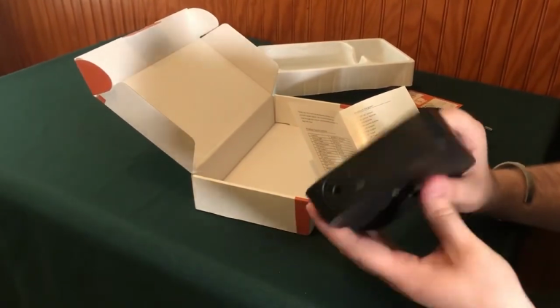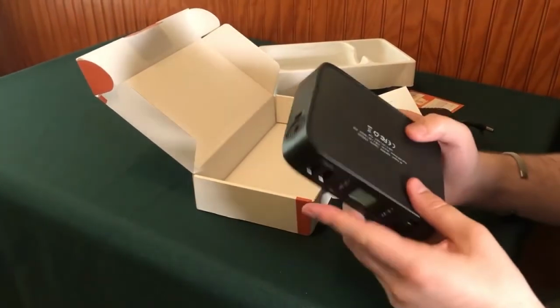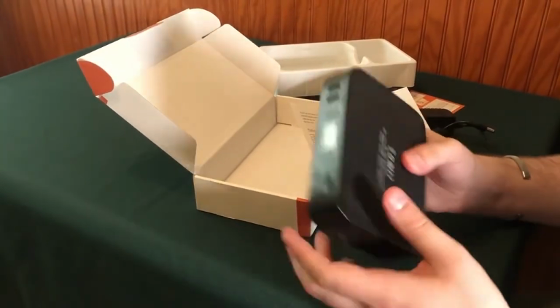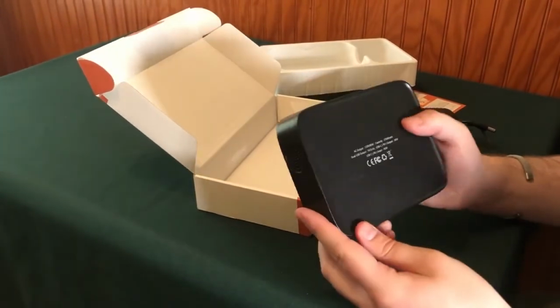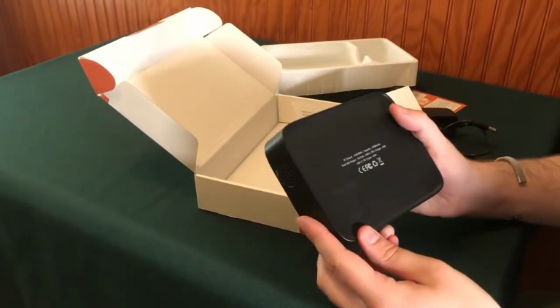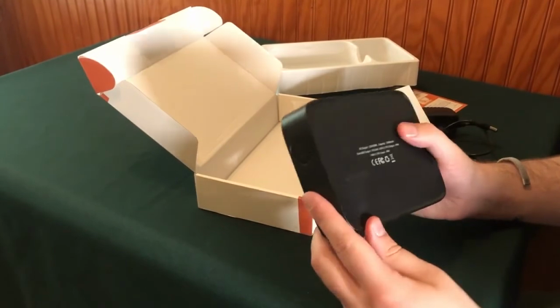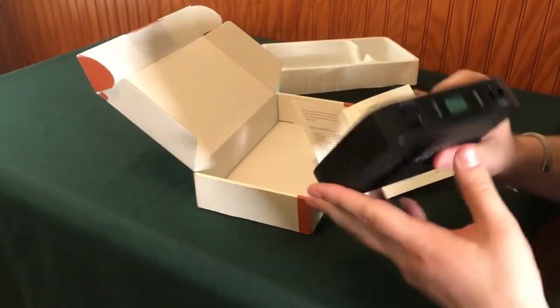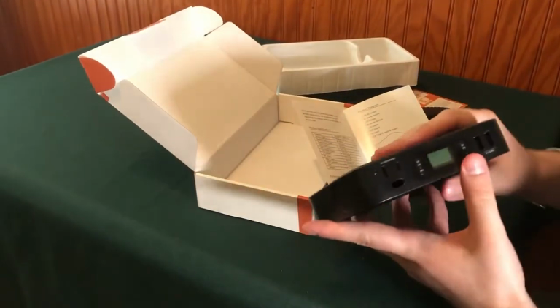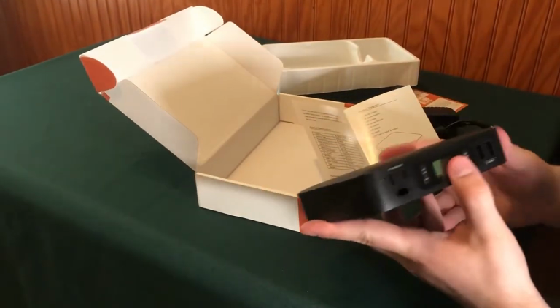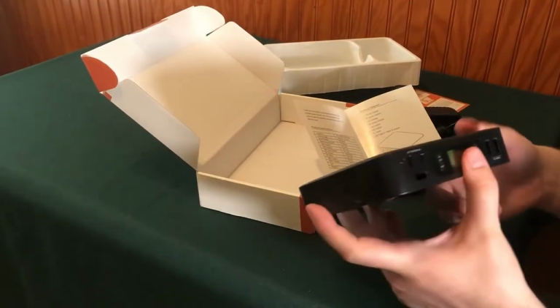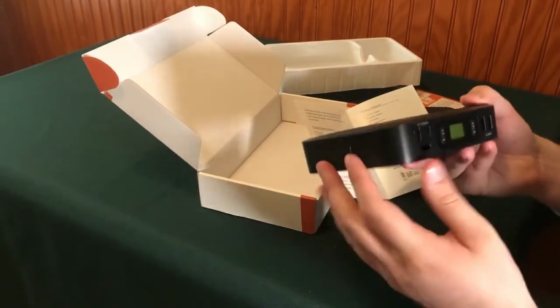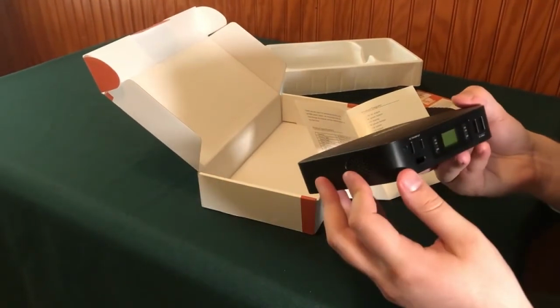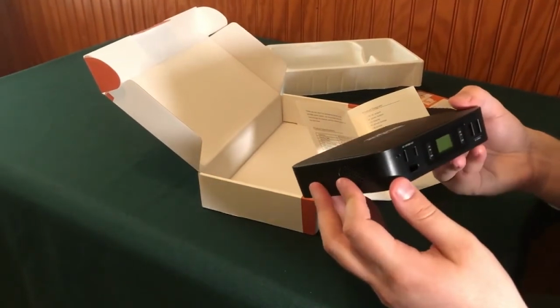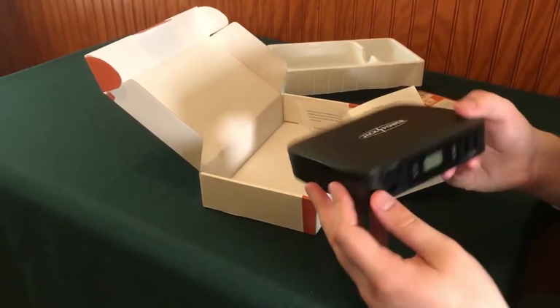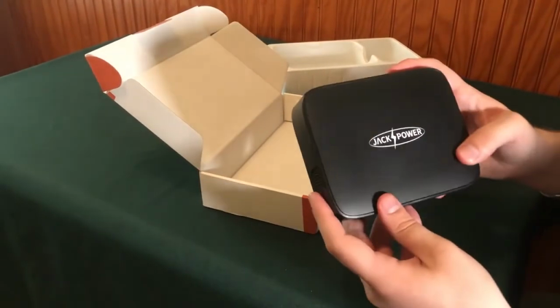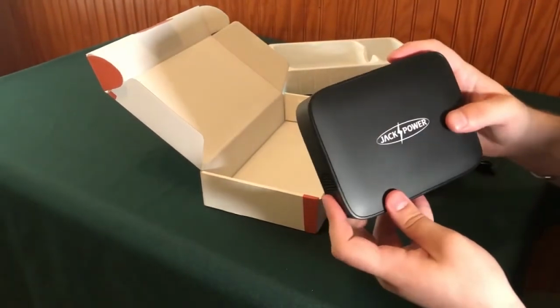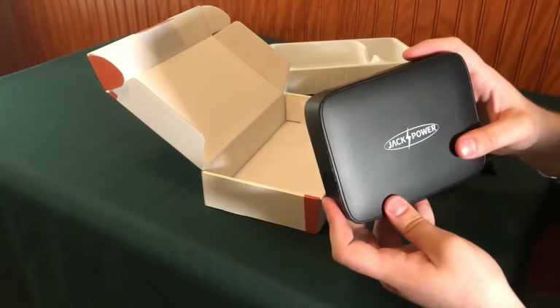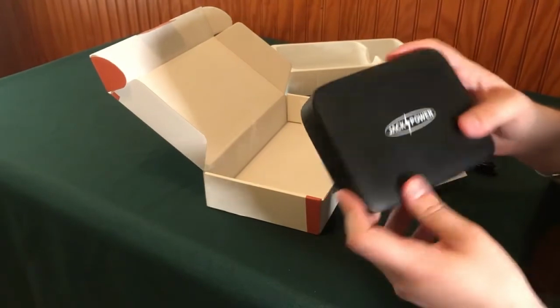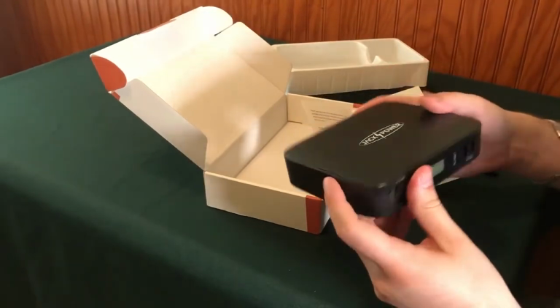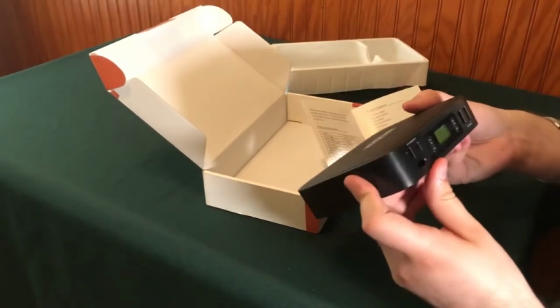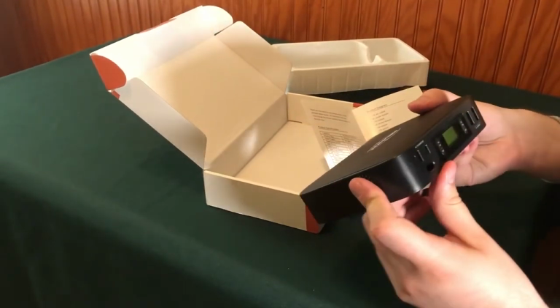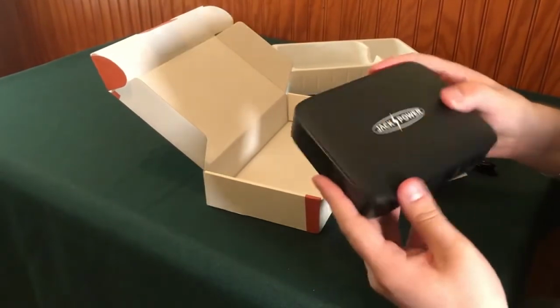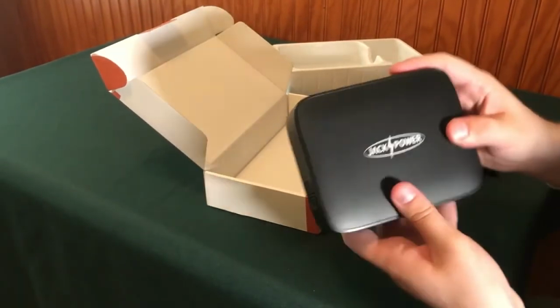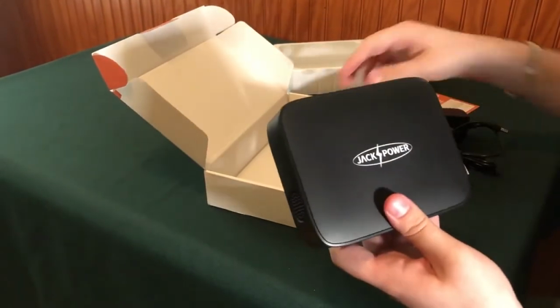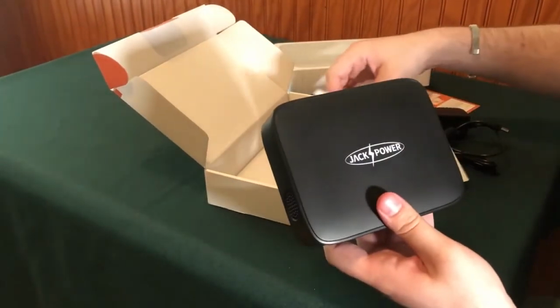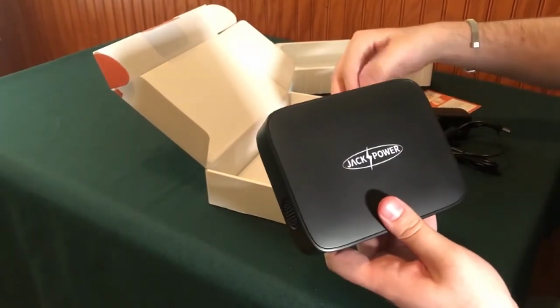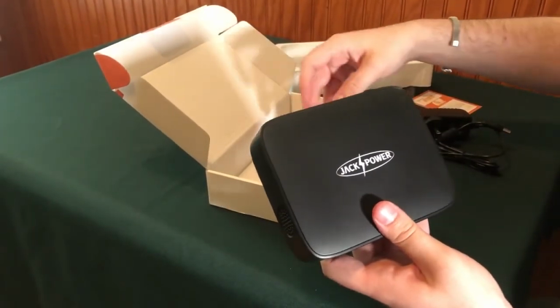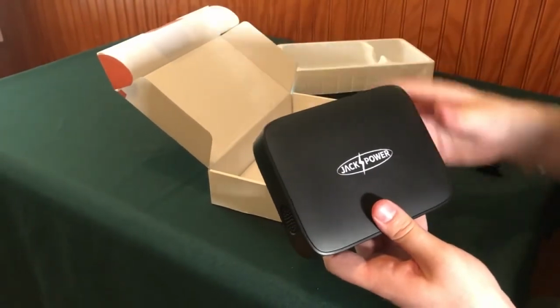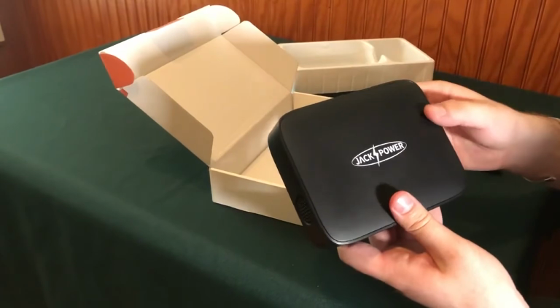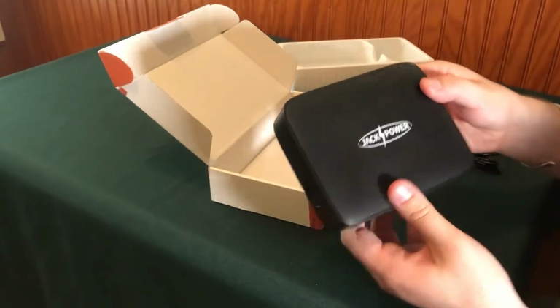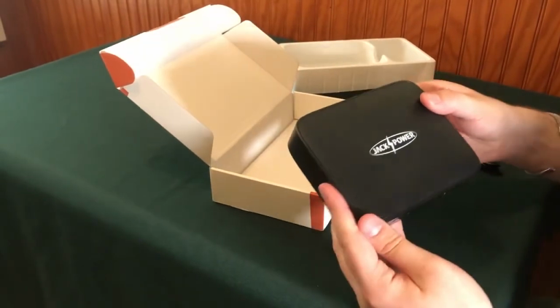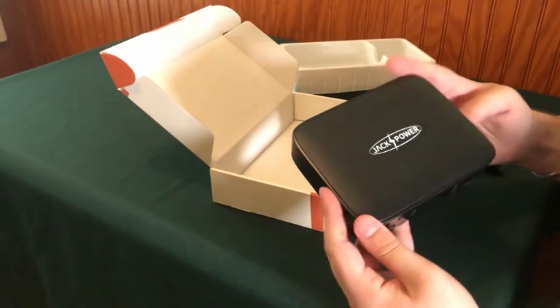In my next video, I will go through actually powering this on and showing you all how it performs. But so far, that's our Jack Power portable power station out of the box.